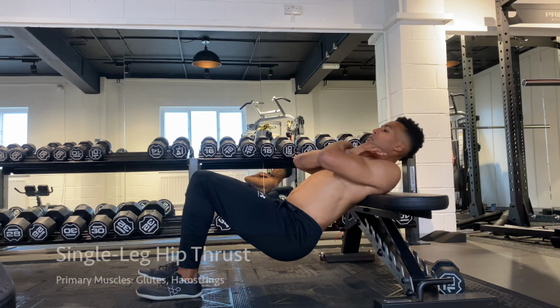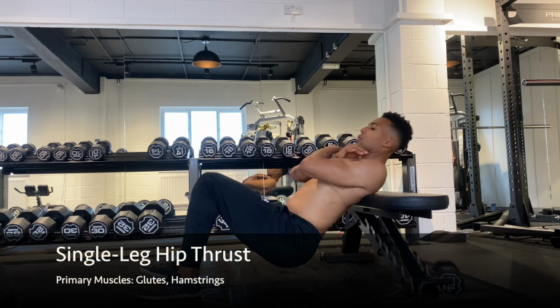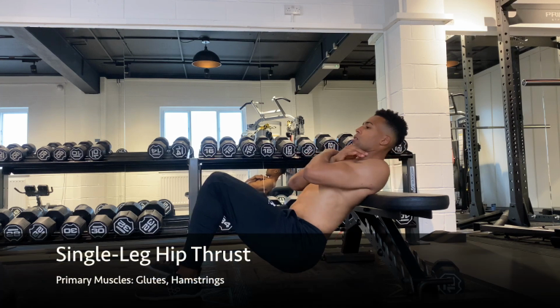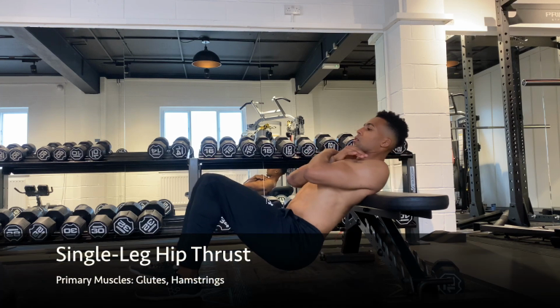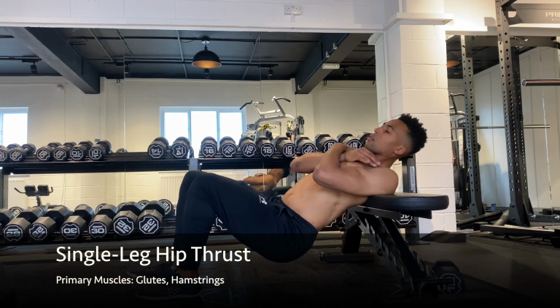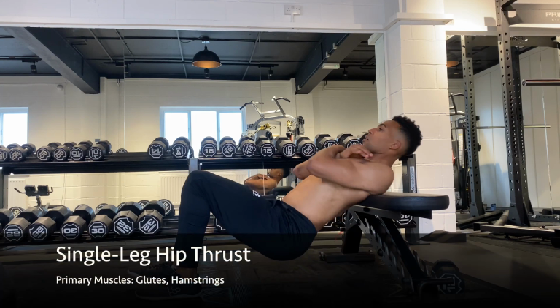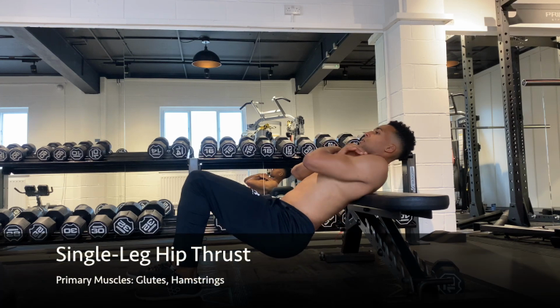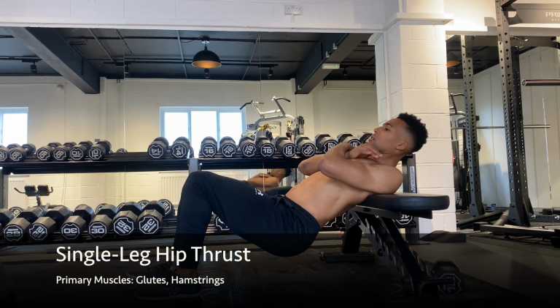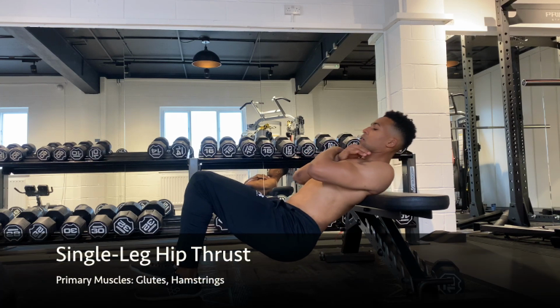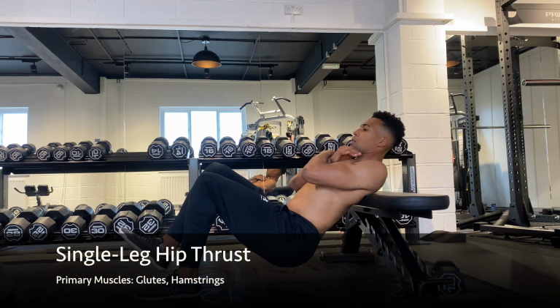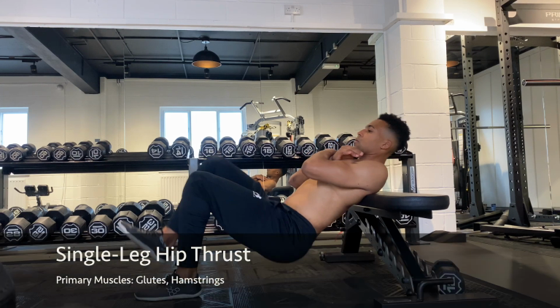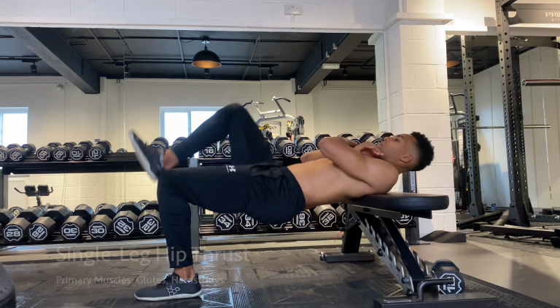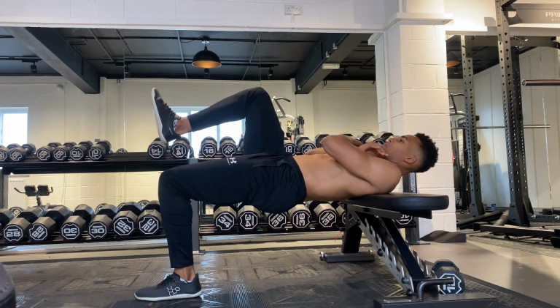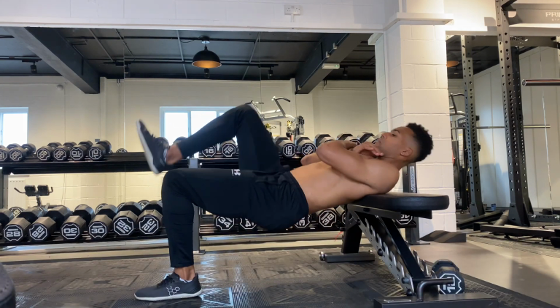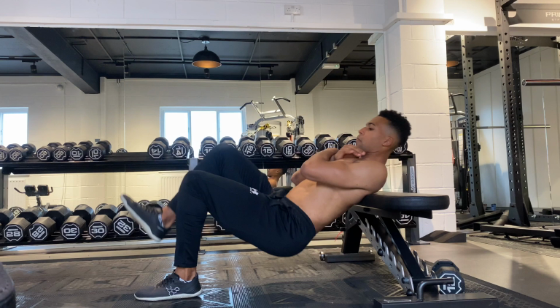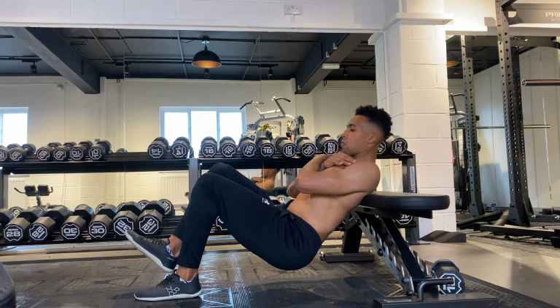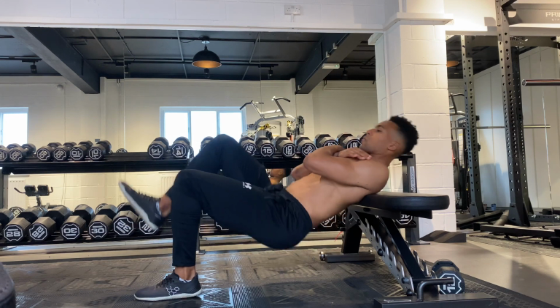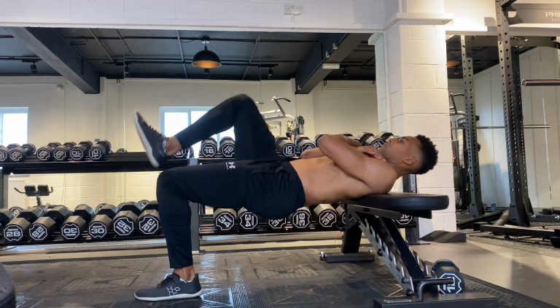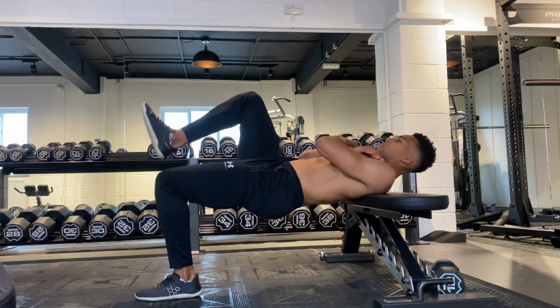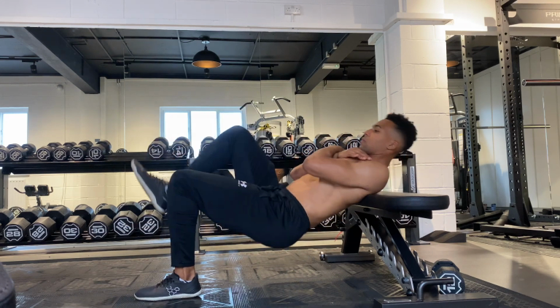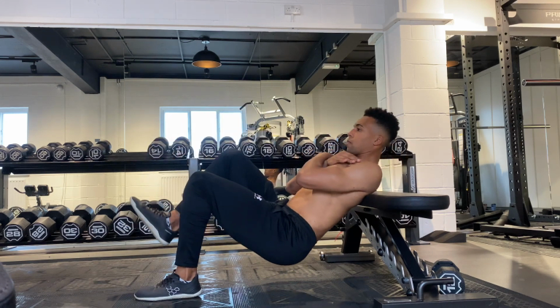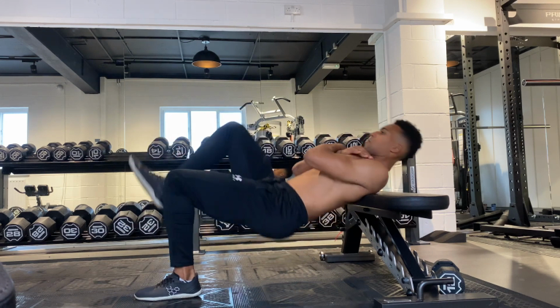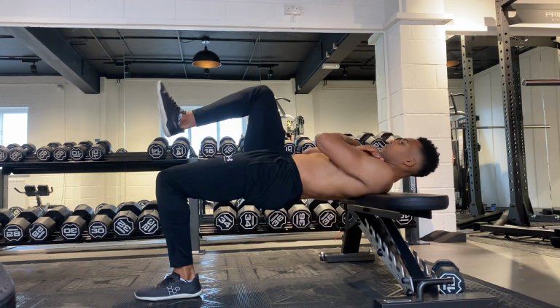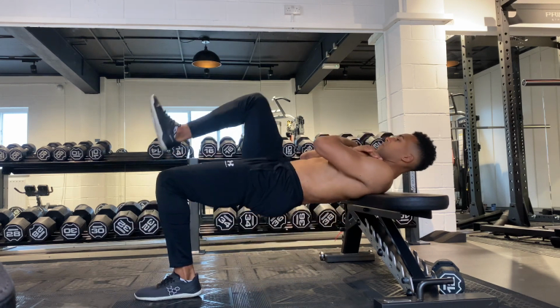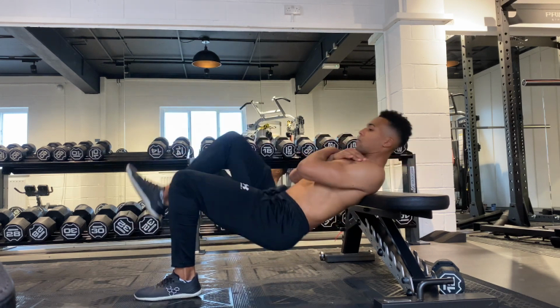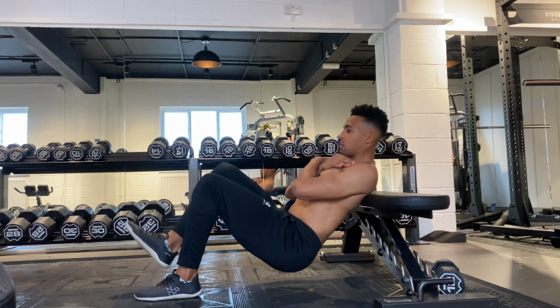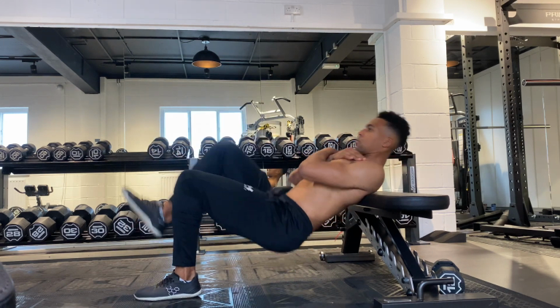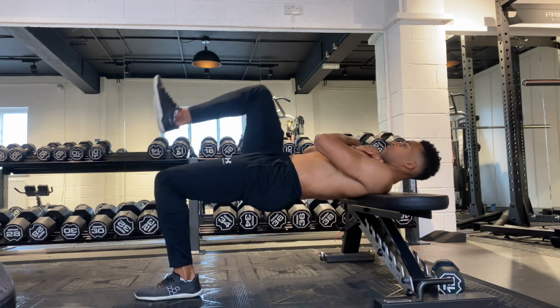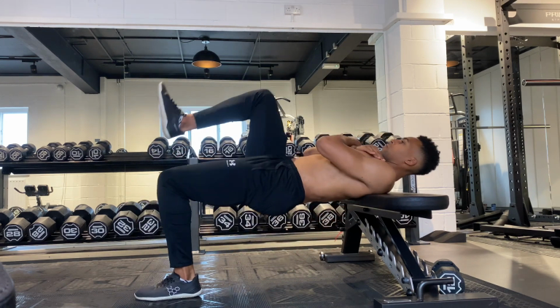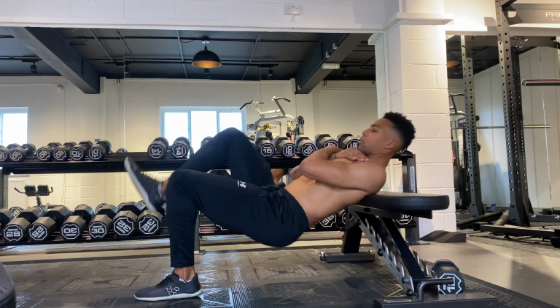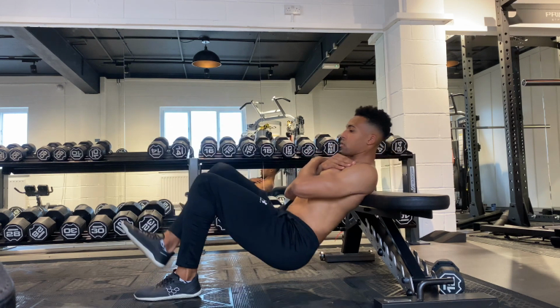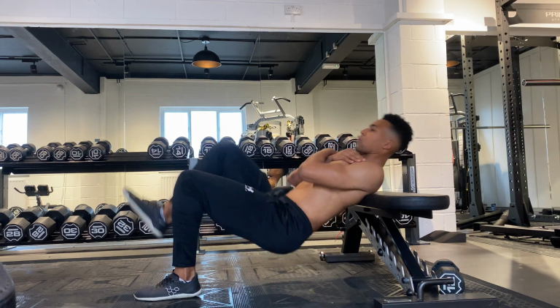Begin with the bench resting just beneath your shoulder blades and with your hands across your chest. From here, bring one foot off the floor and elevate your knee slightly. Drive that grounded foot into the ground and then push your hips through towards the ceiling.